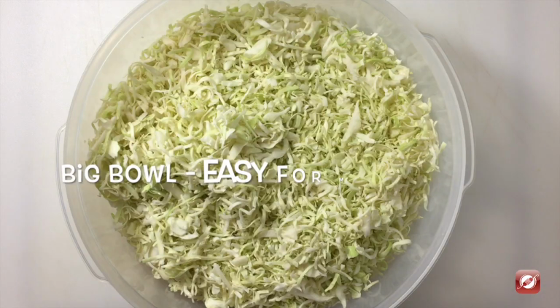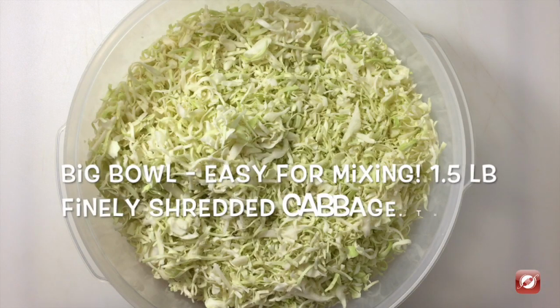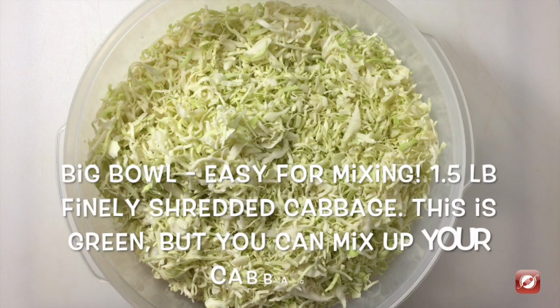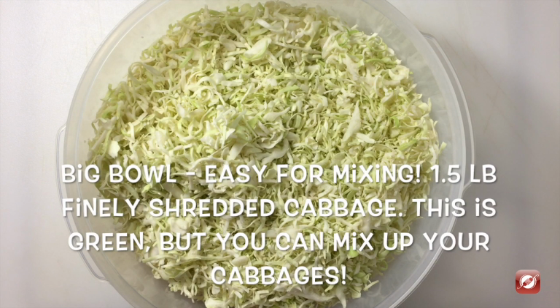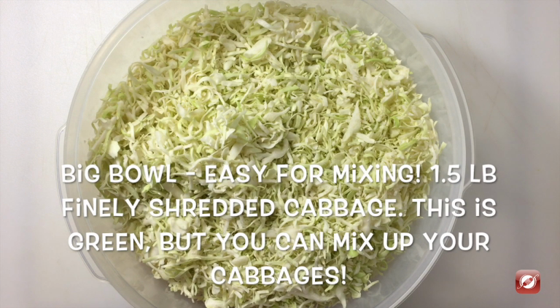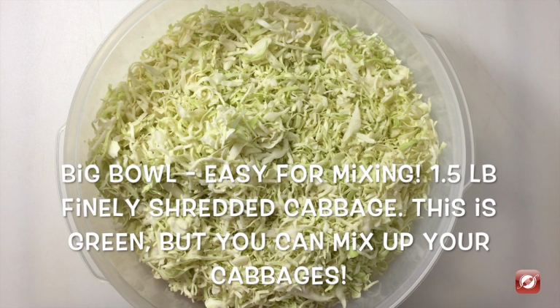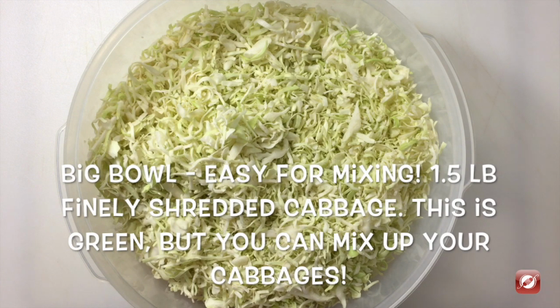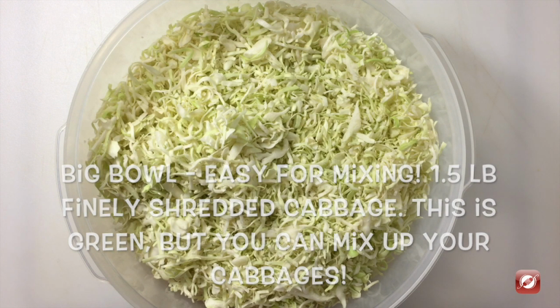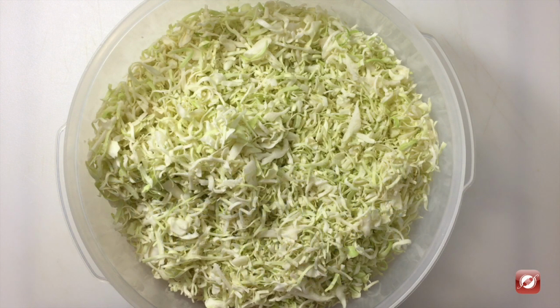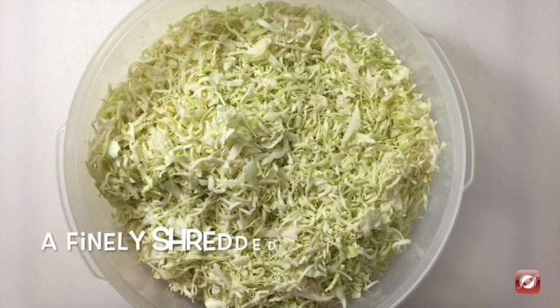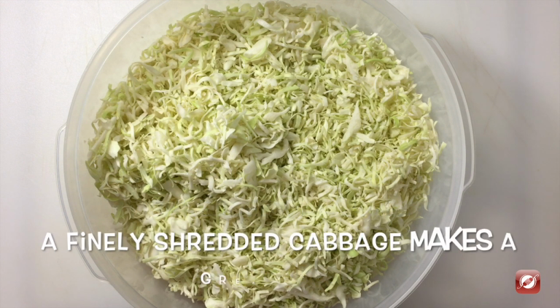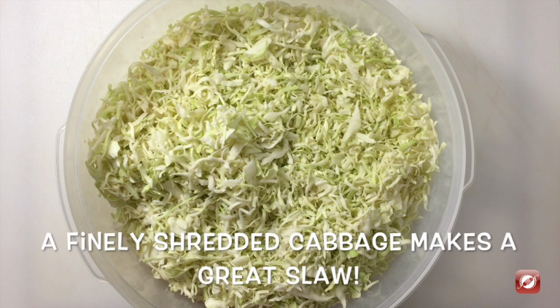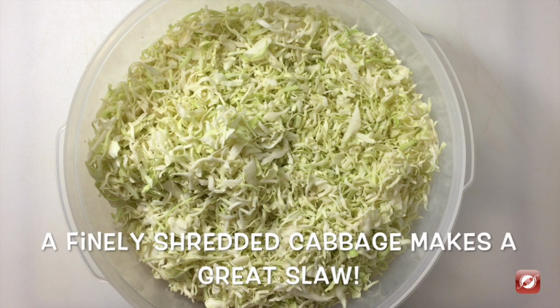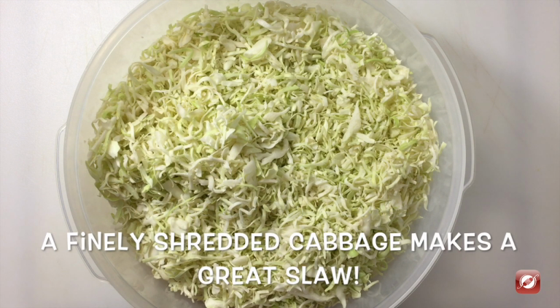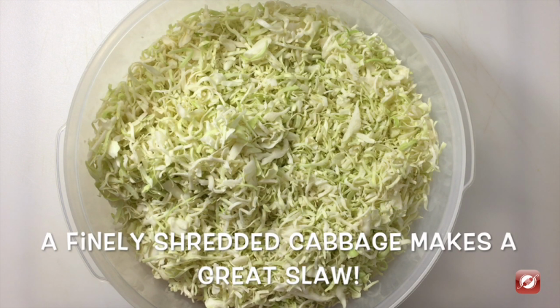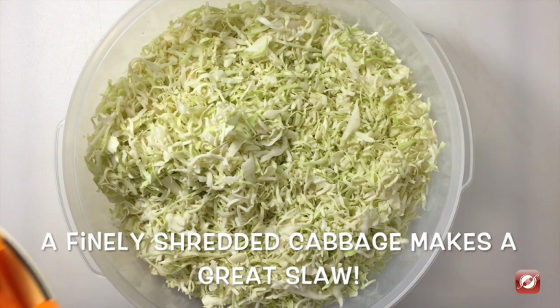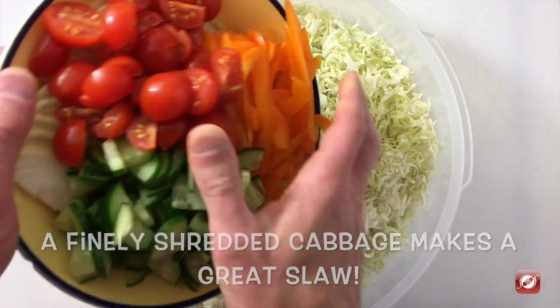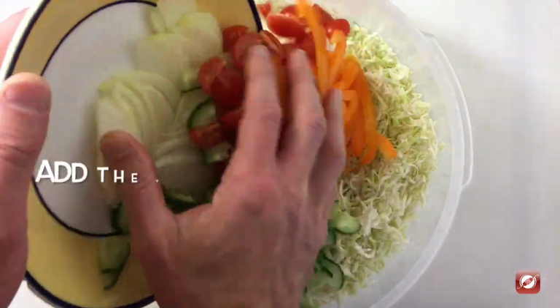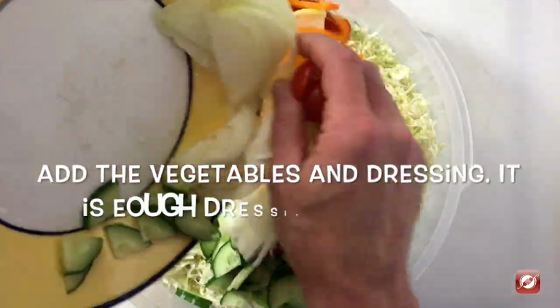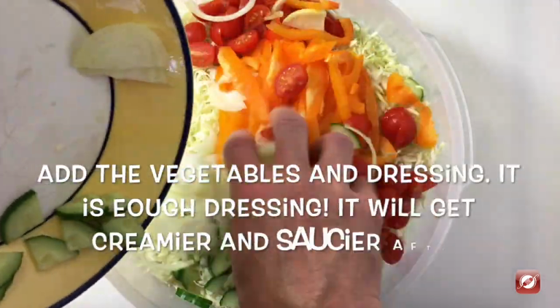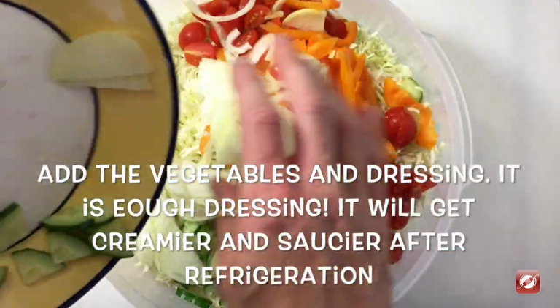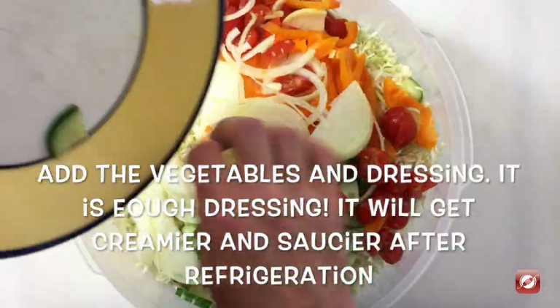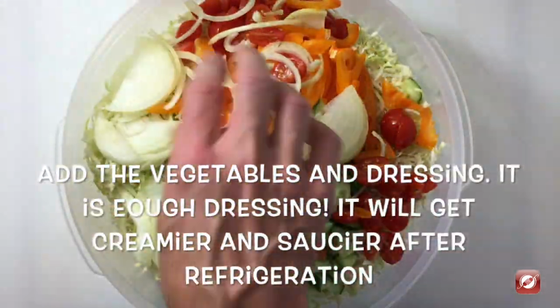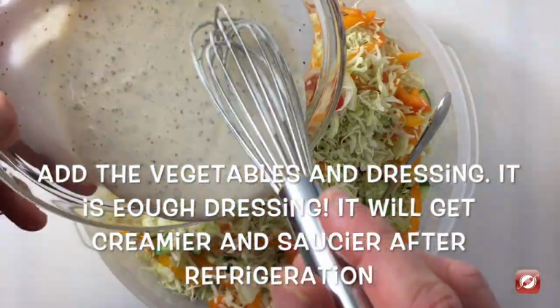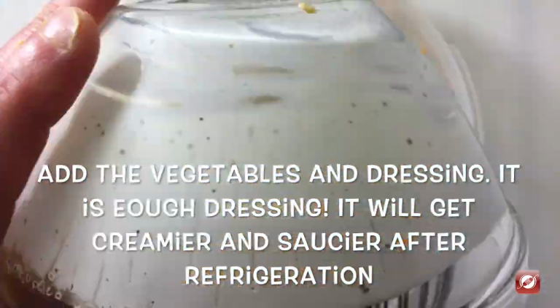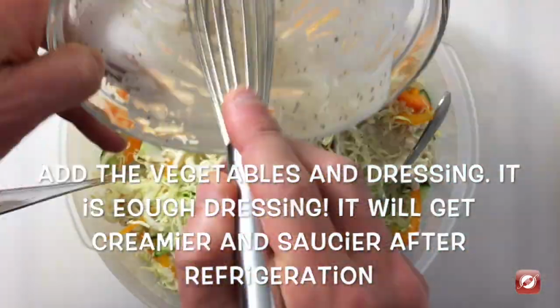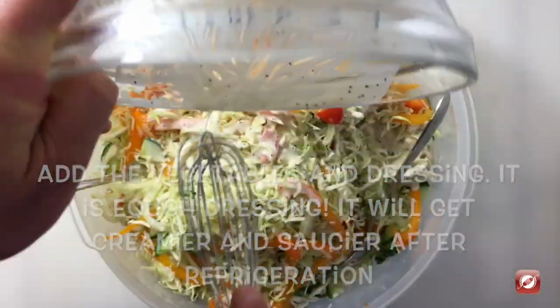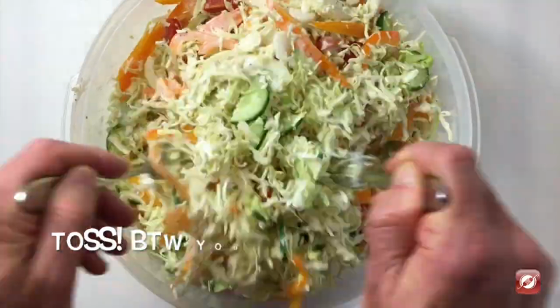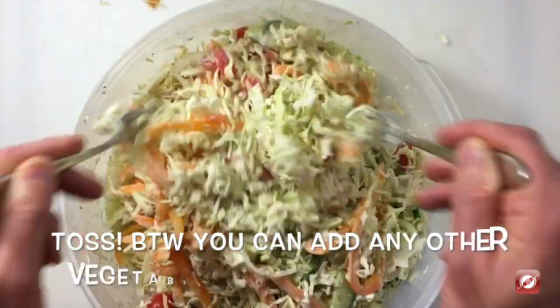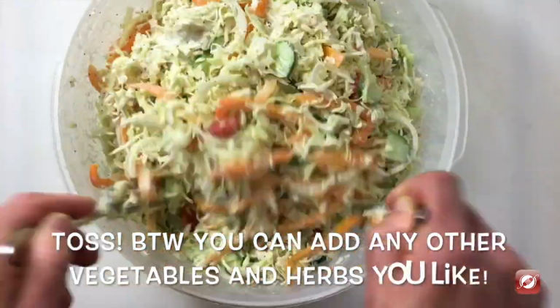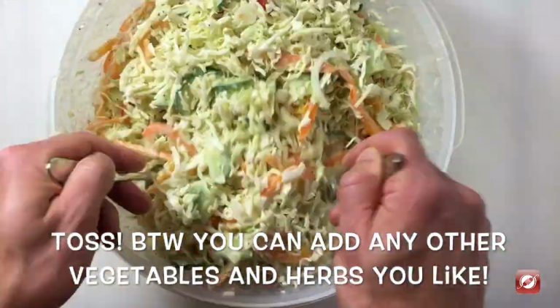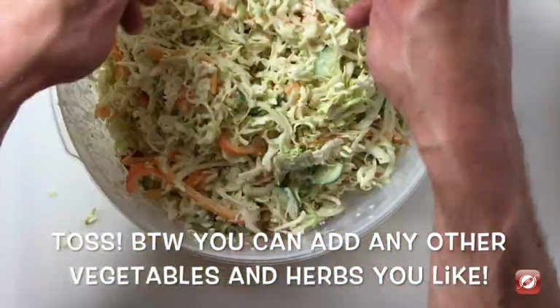I have a very large bowl and in it I have a pound and a half of cabbage which I've shredded very finely. Through the cabbage I'm going to add all of our vegetables and then add our dressing. Make sure it's nice and coated — toss it well.